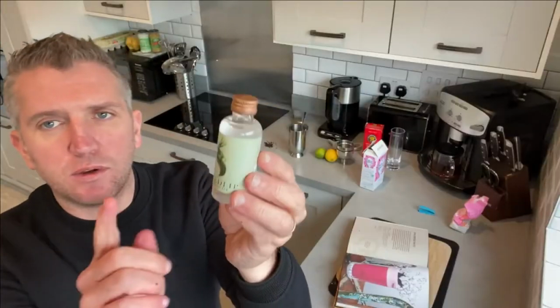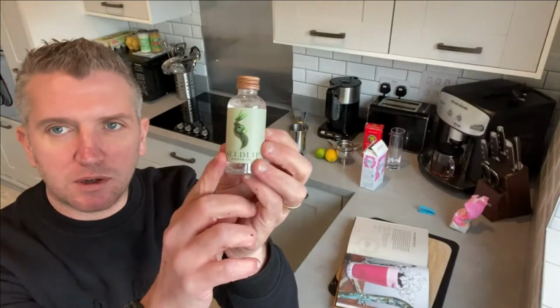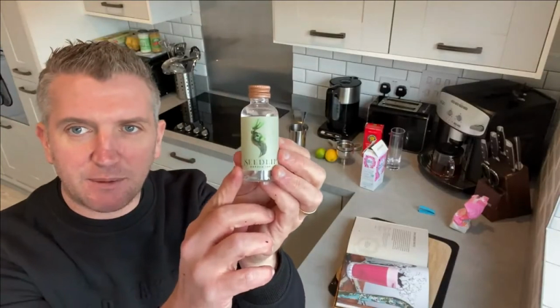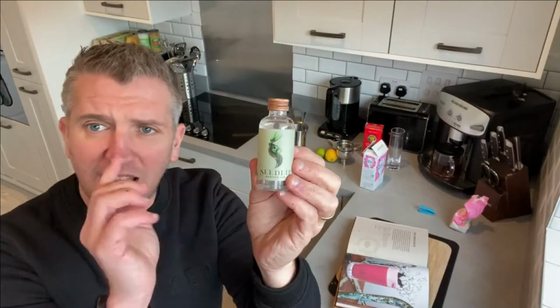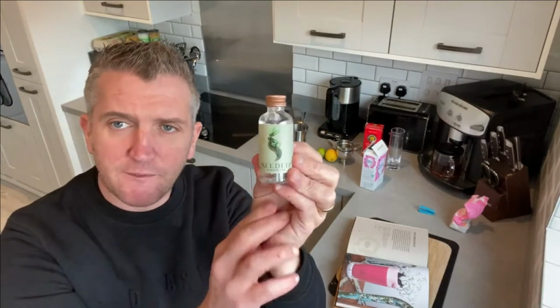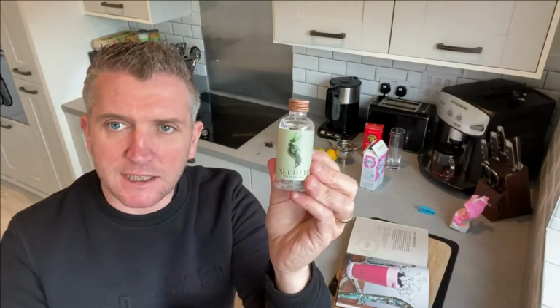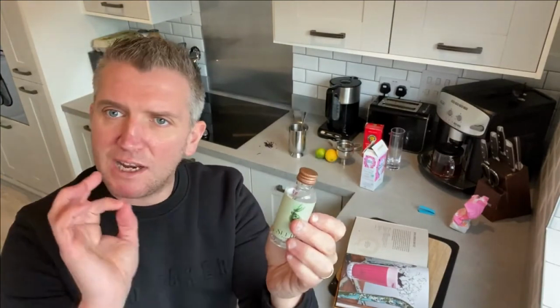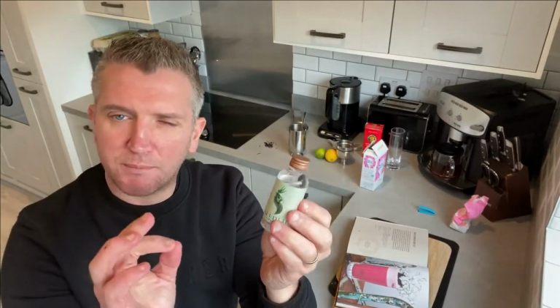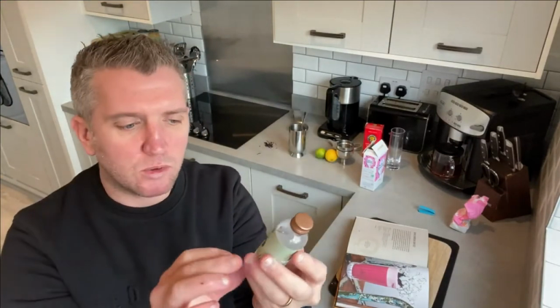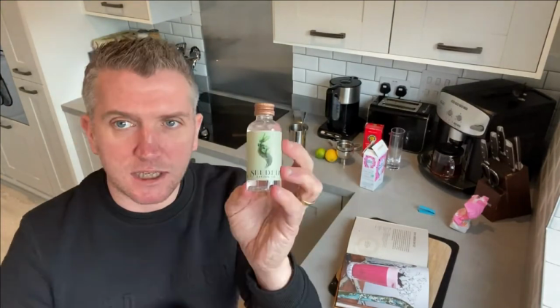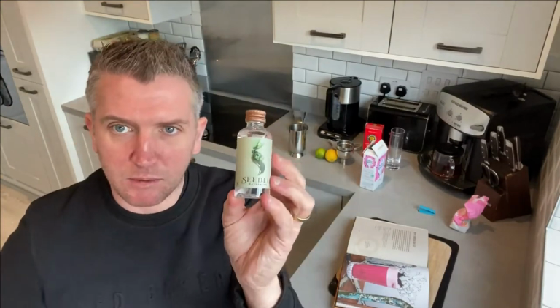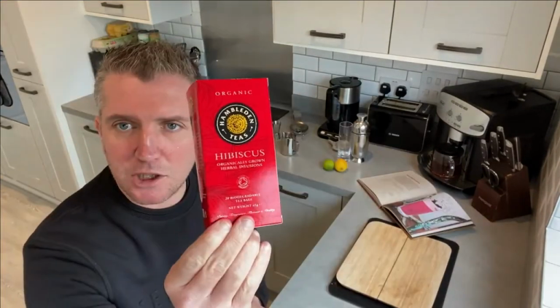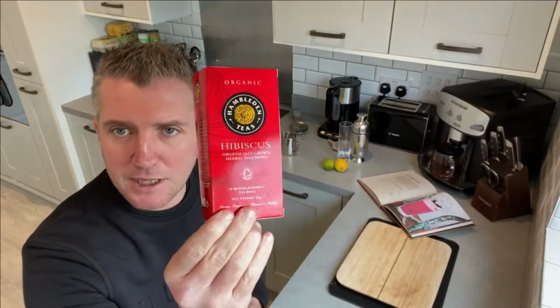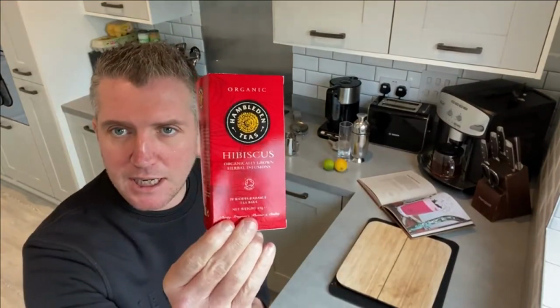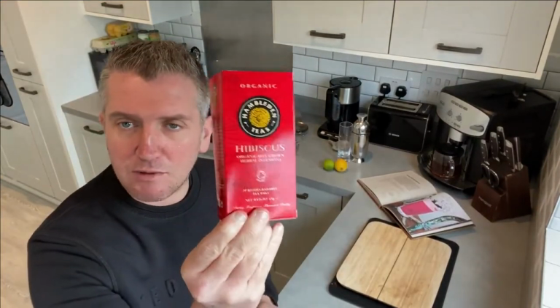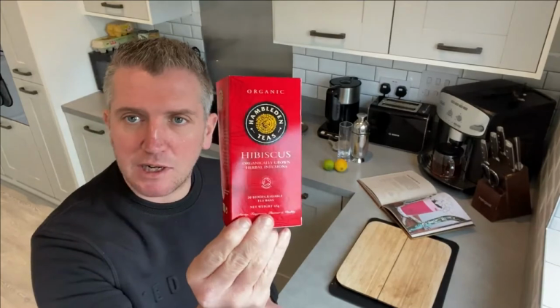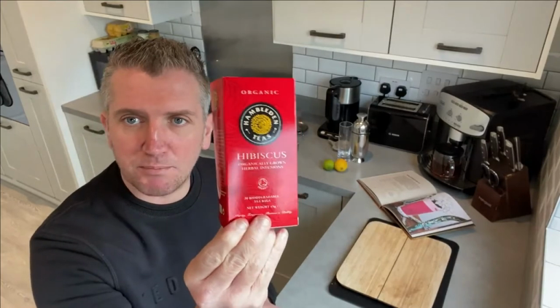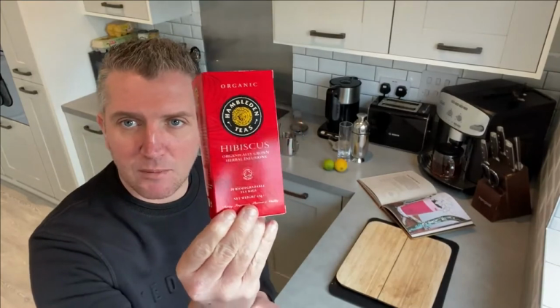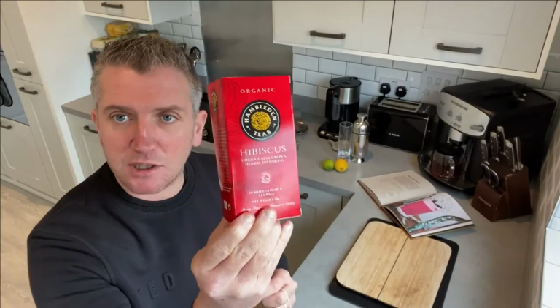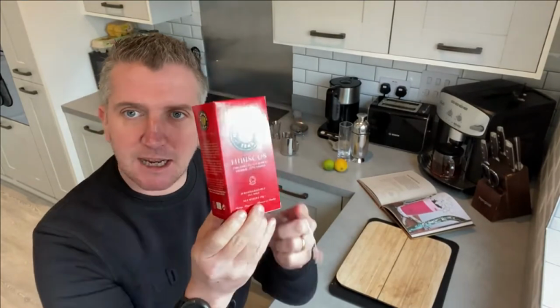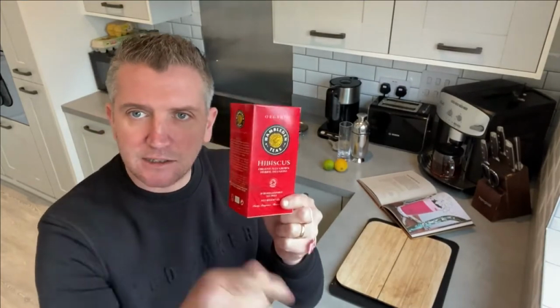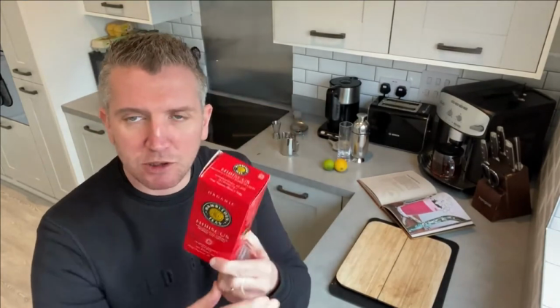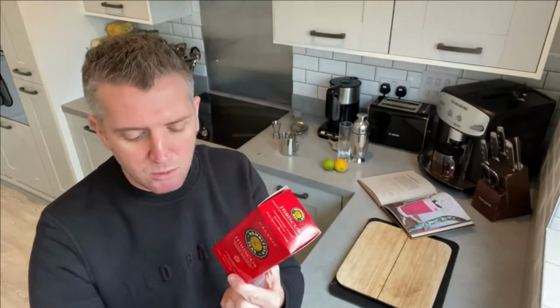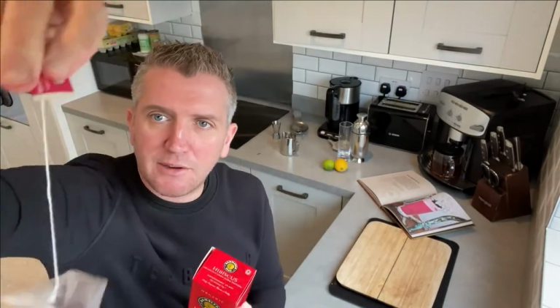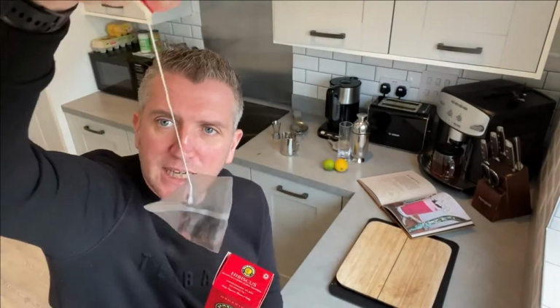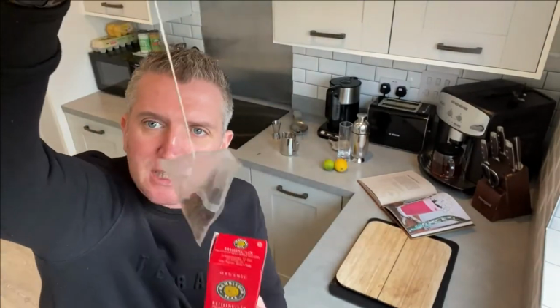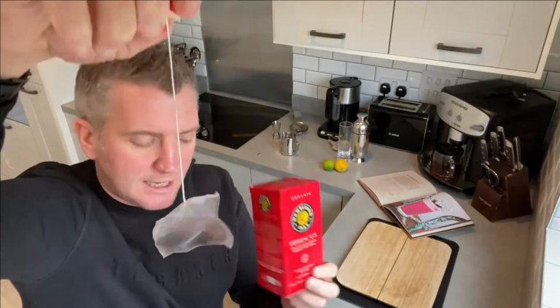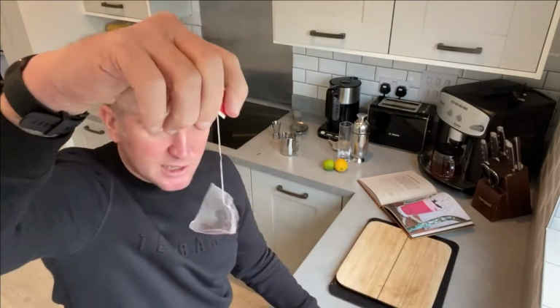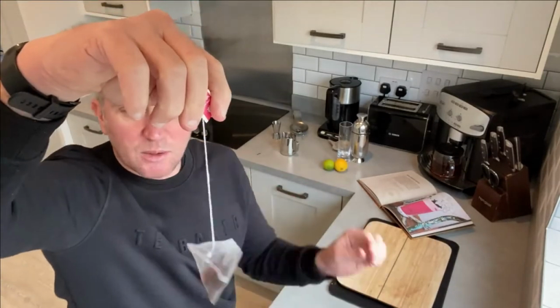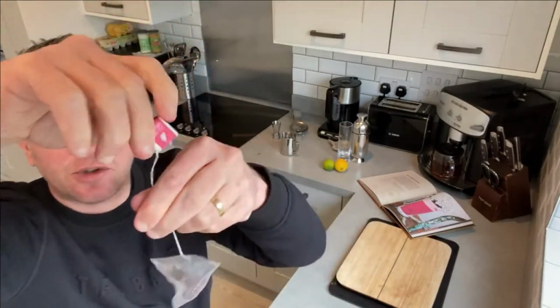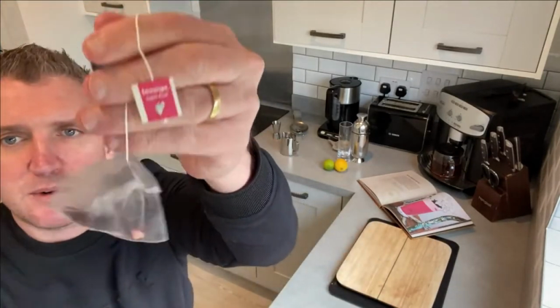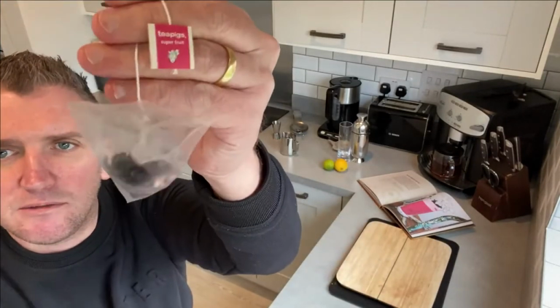We're going to use the Seedlip, which is an absolute fantastic spirit with botanicals — 60ml. We also need some hibiscus tea. This range is really good; you can buy it from Amazon, as linked in the description below, or you can get it from Tea Pigs.